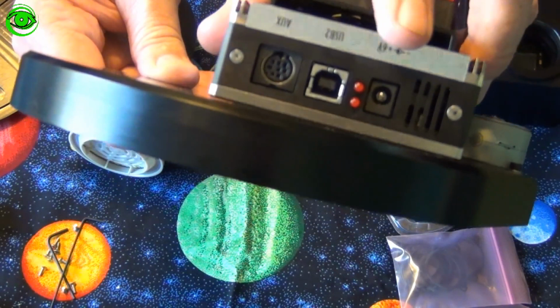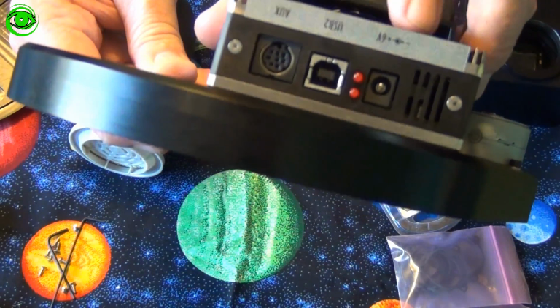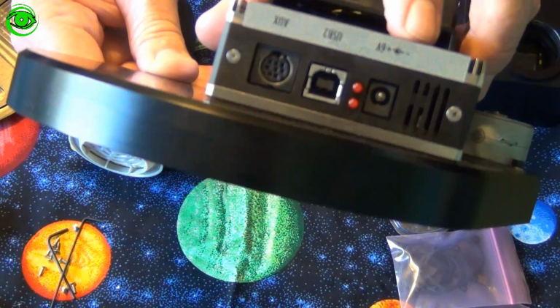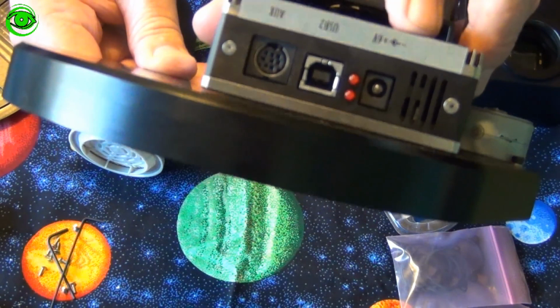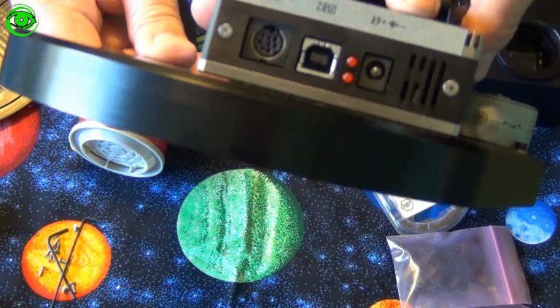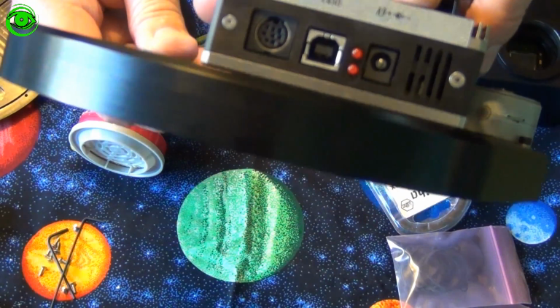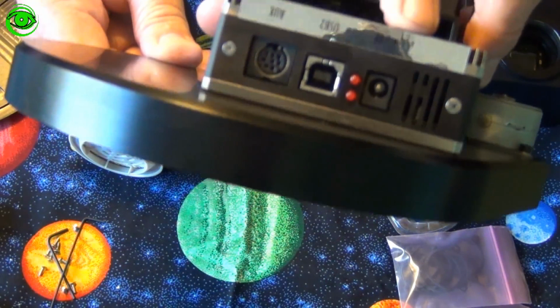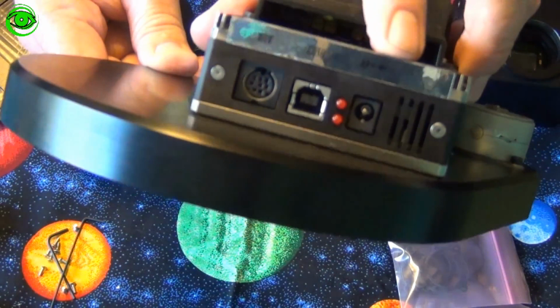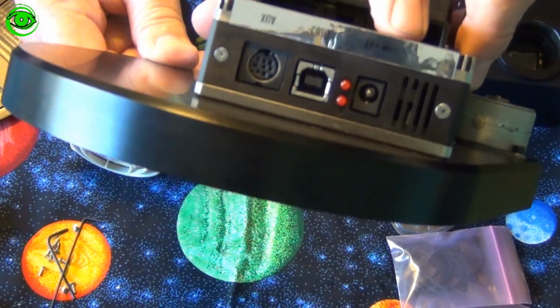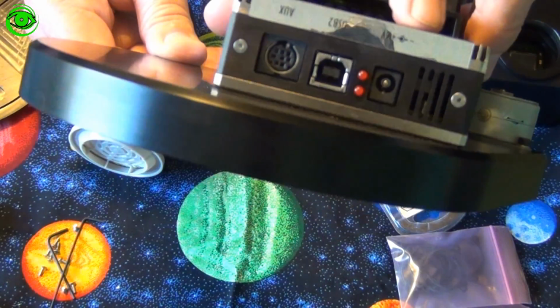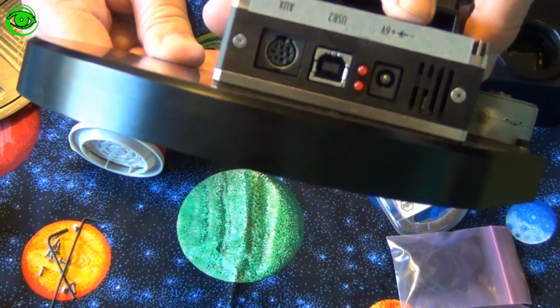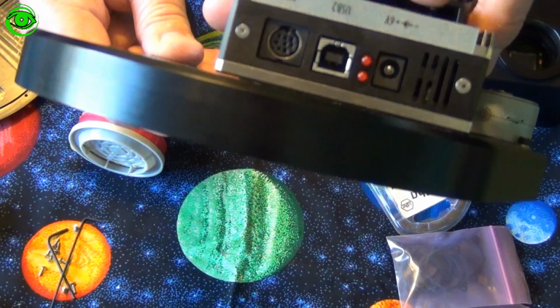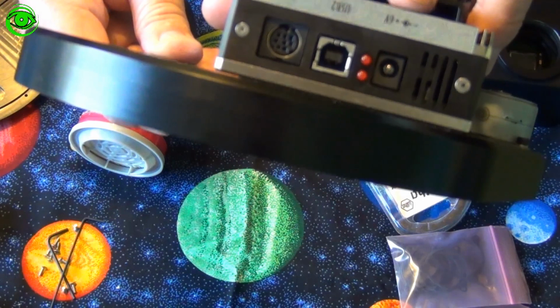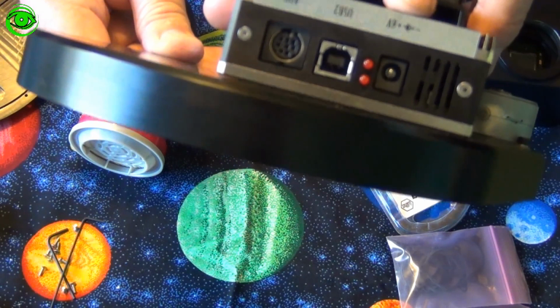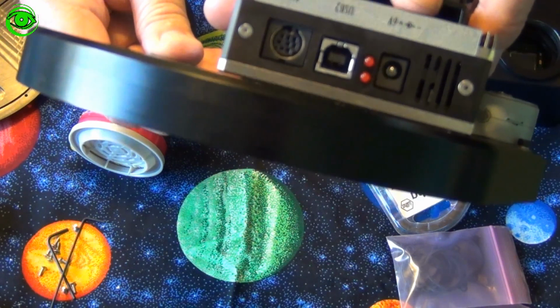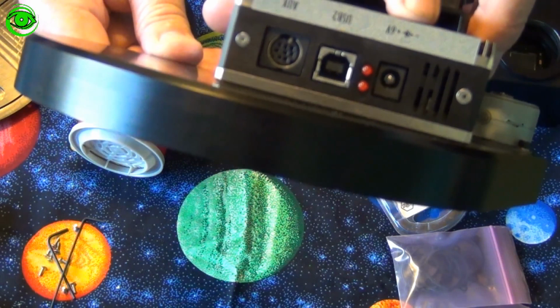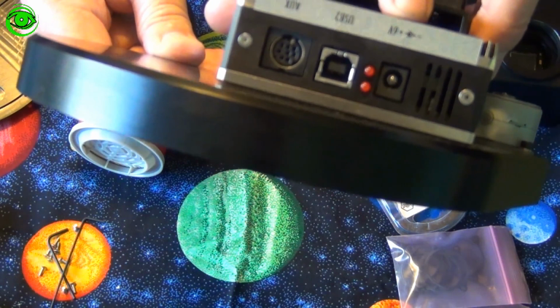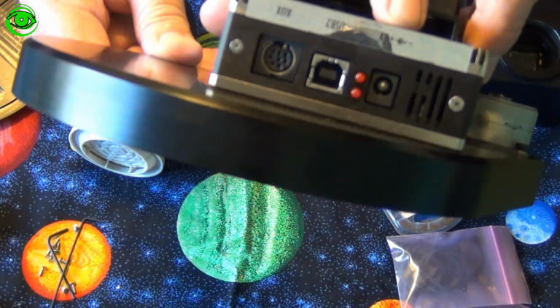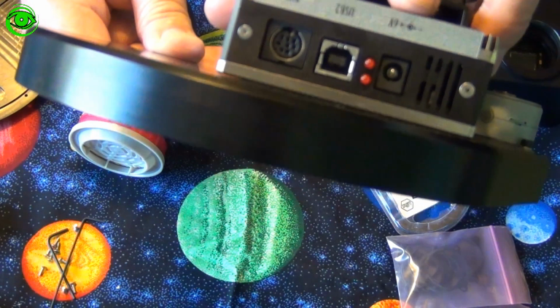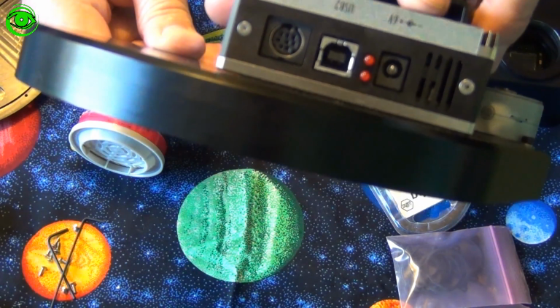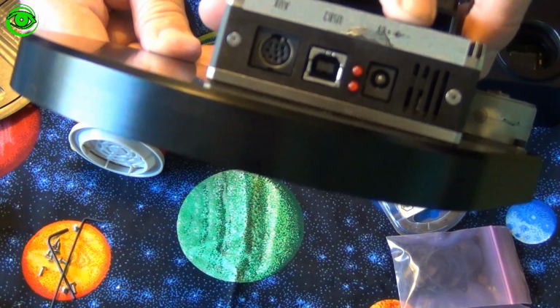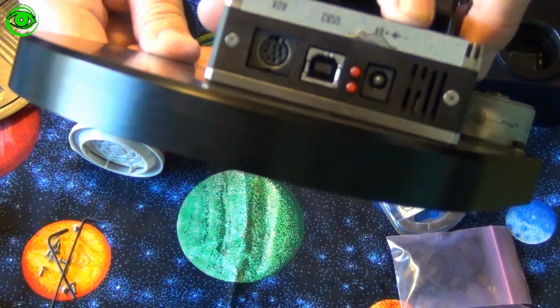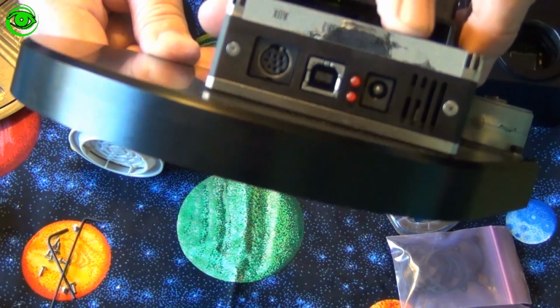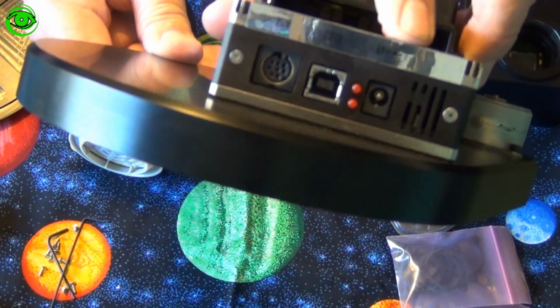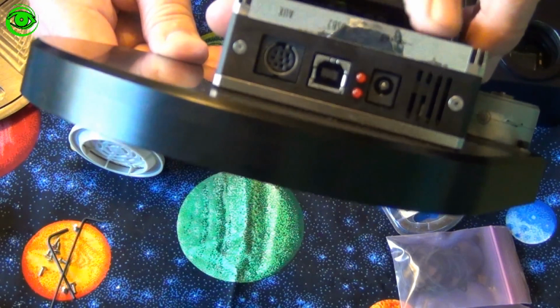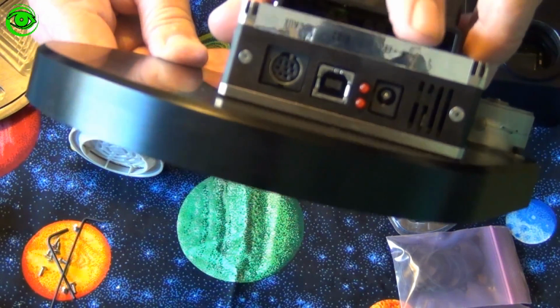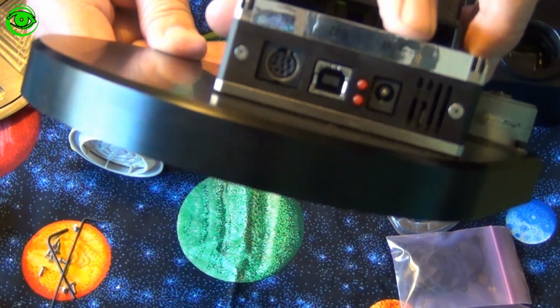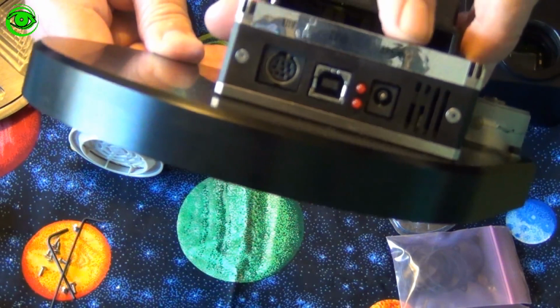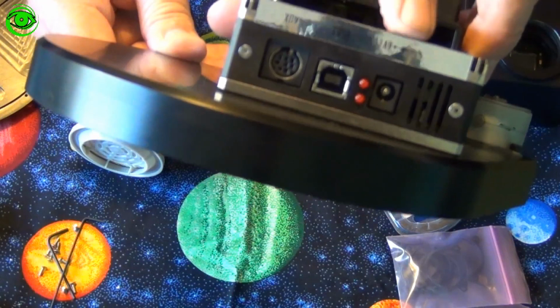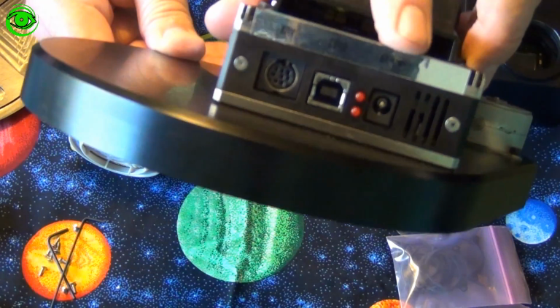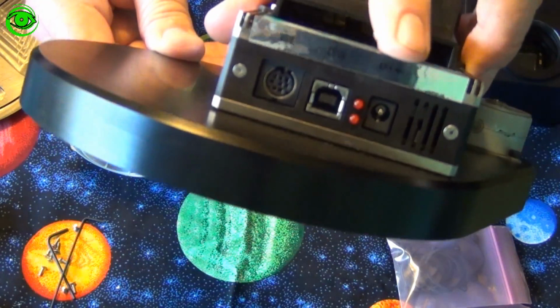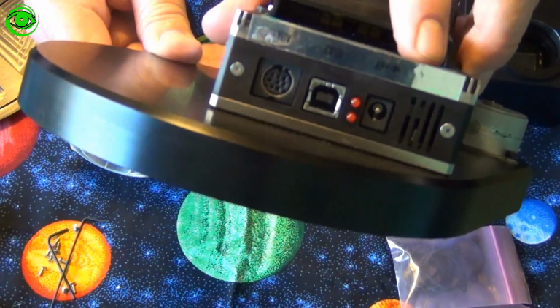The only thing I kind of don't like too much about it is that it's a 6-volt power system, and most everything runs off of 12.